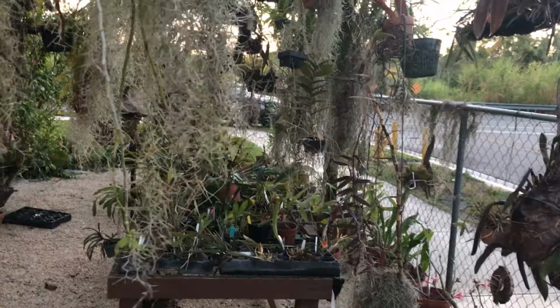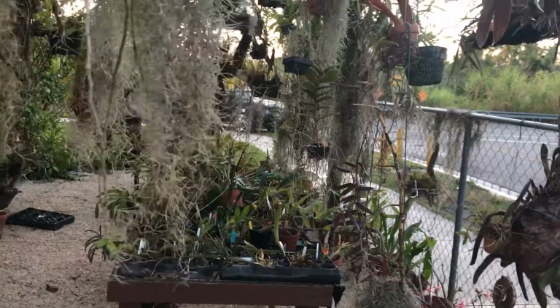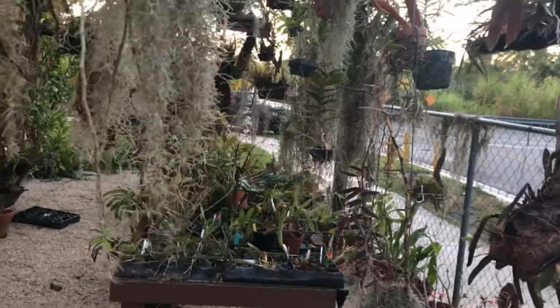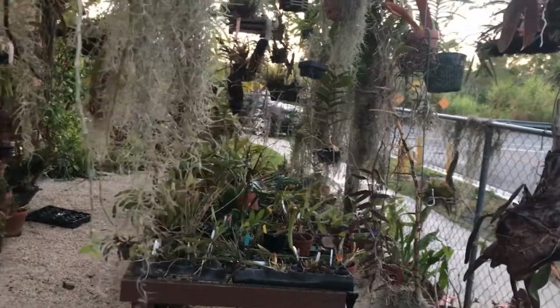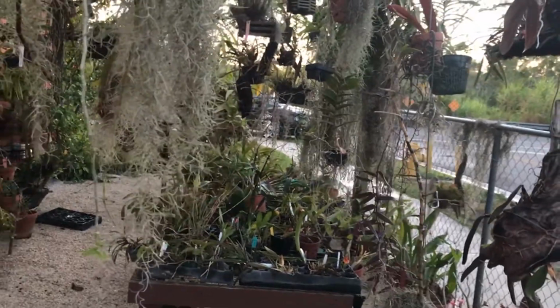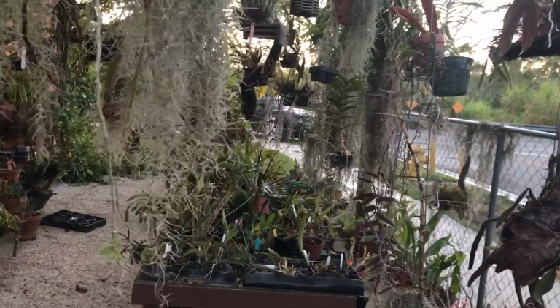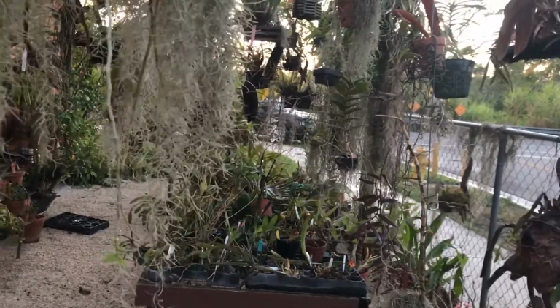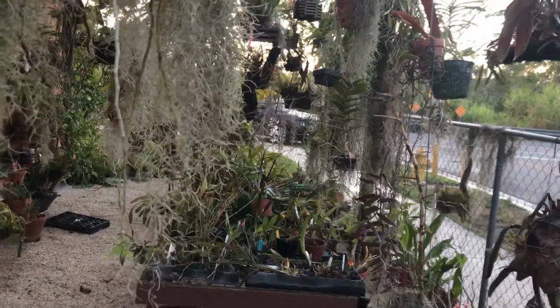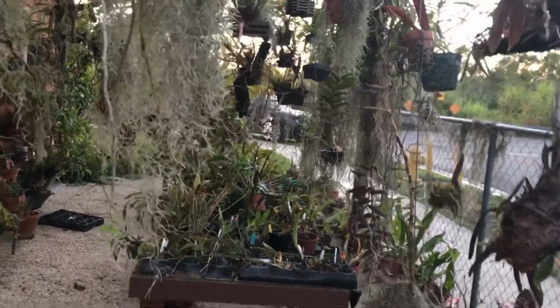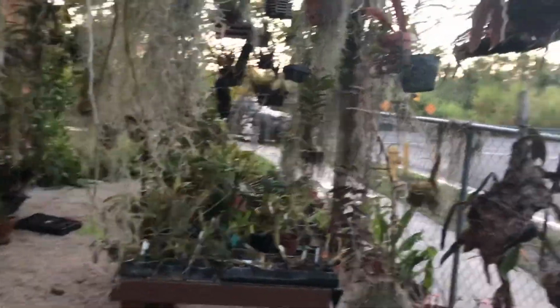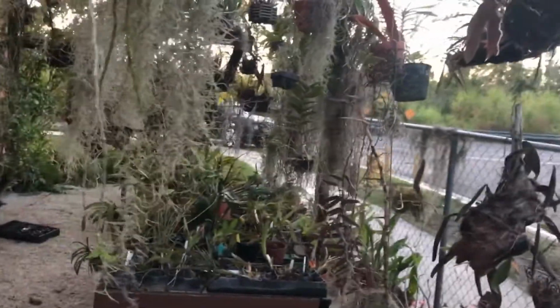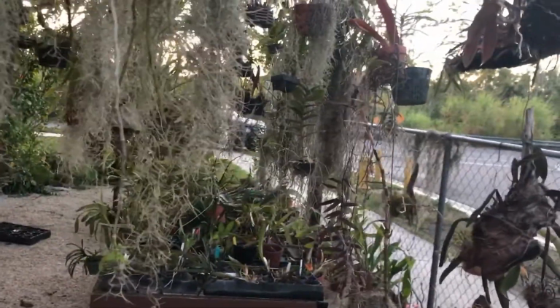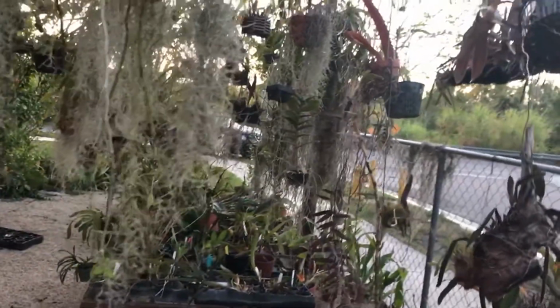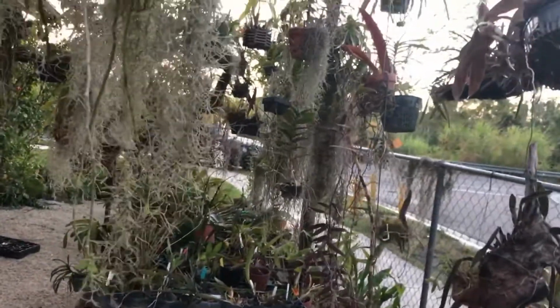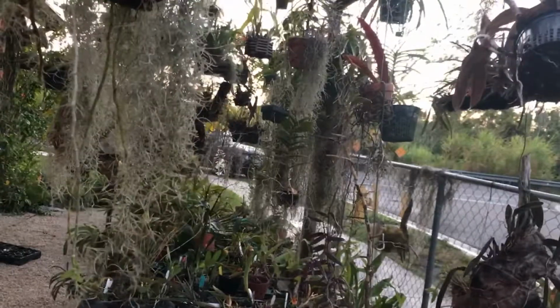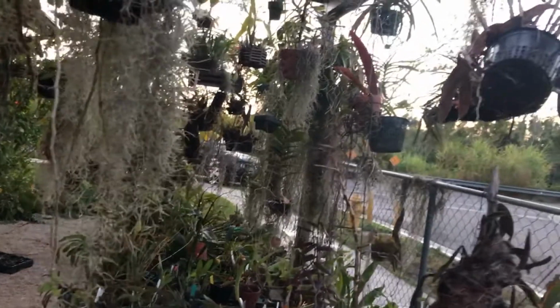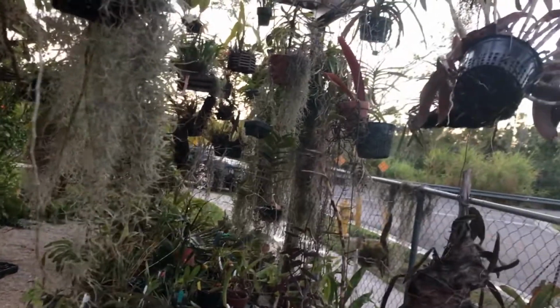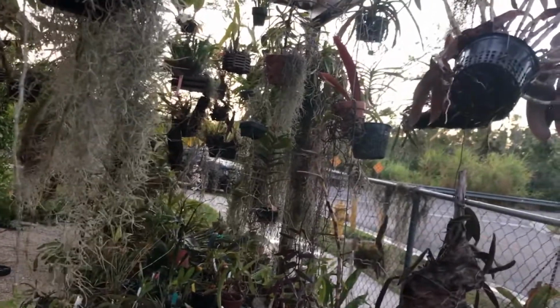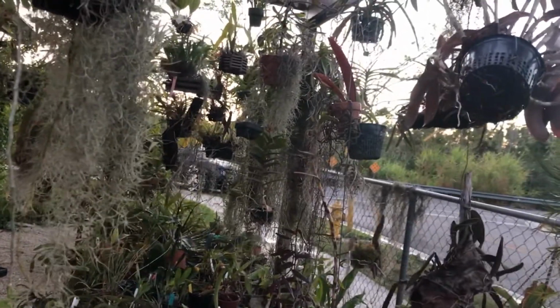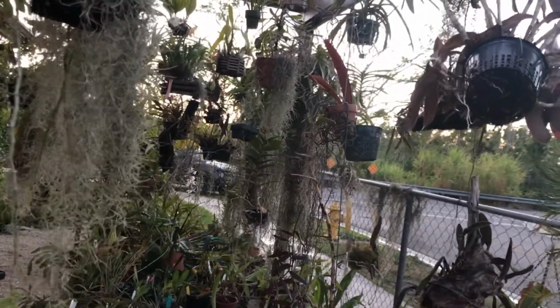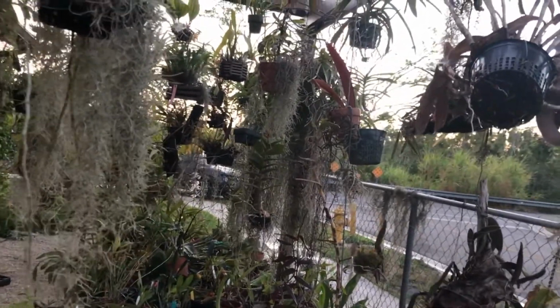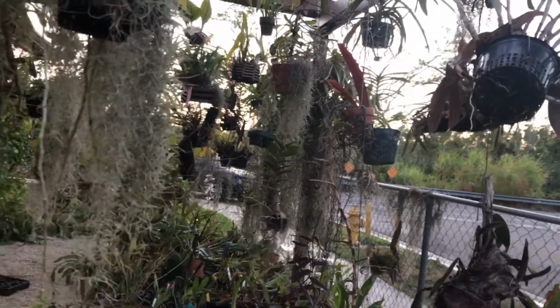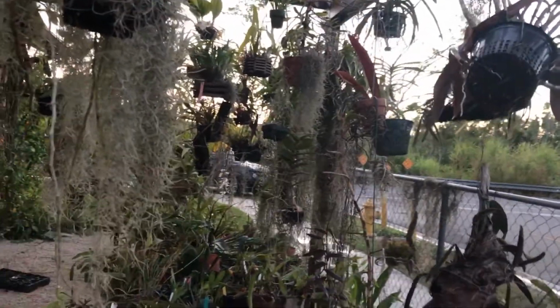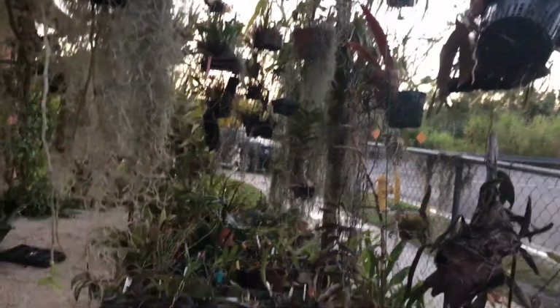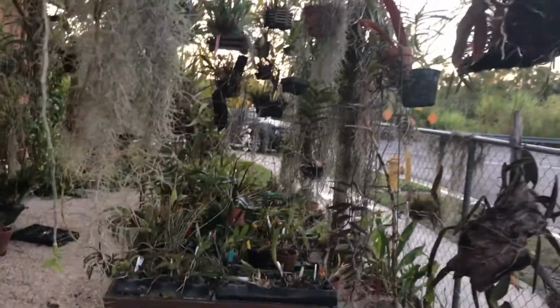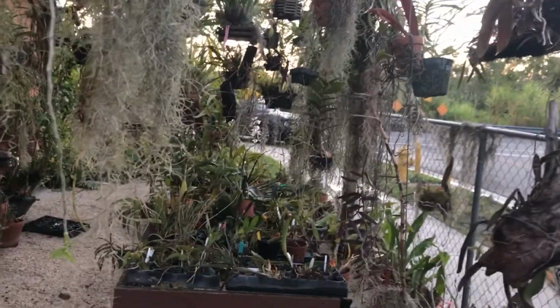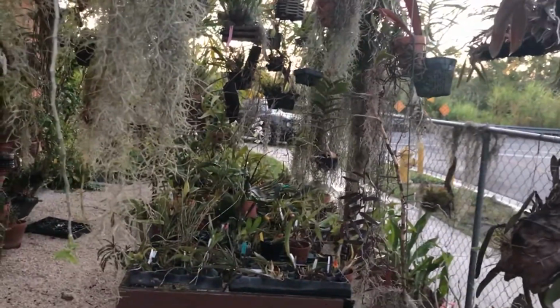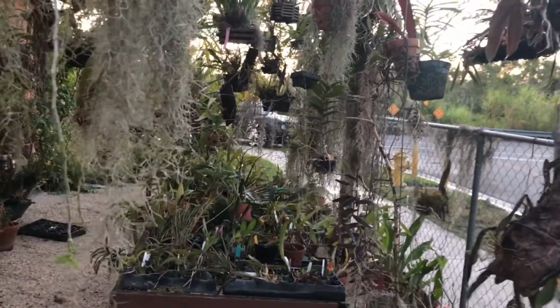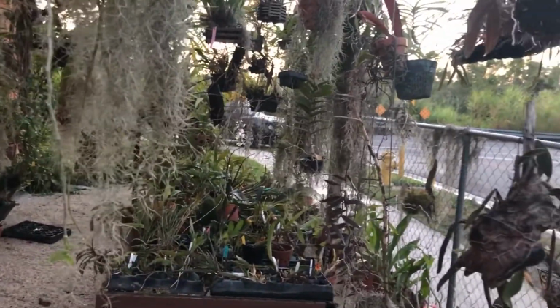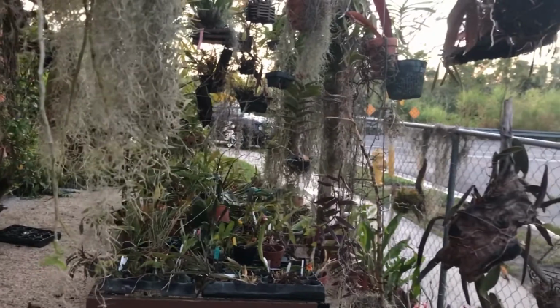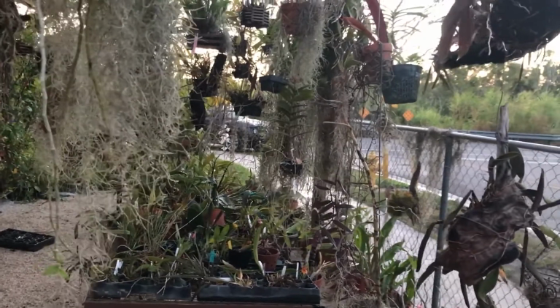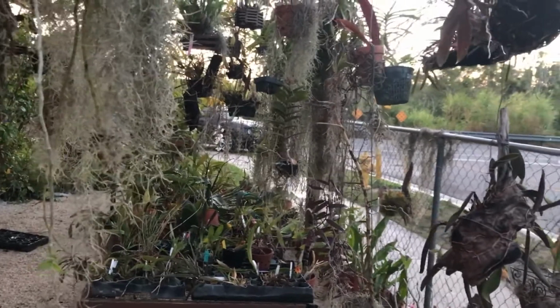Hello everybody, it's Friday the 13th, April 13th. It's the Orchid Guru over here. I'm actually doing another quick plant spotlight. I did one this morning, but I completely missed this cutie that I'm gonna show you guys.